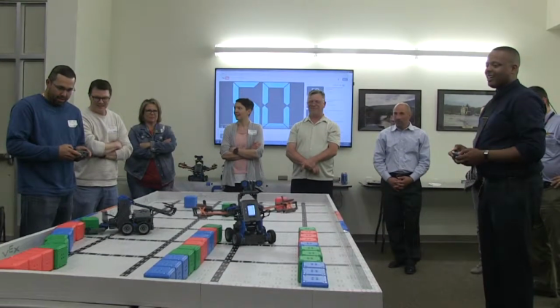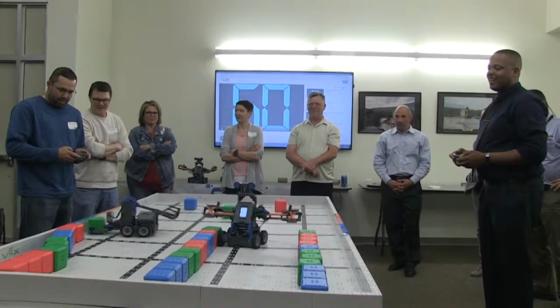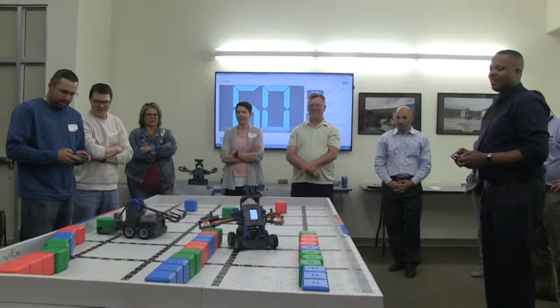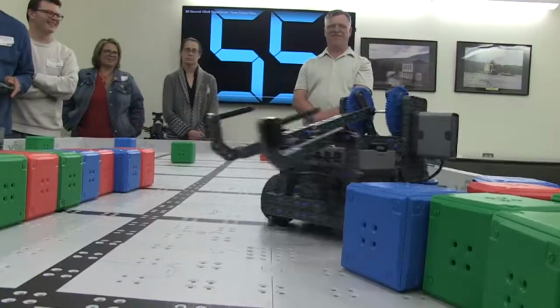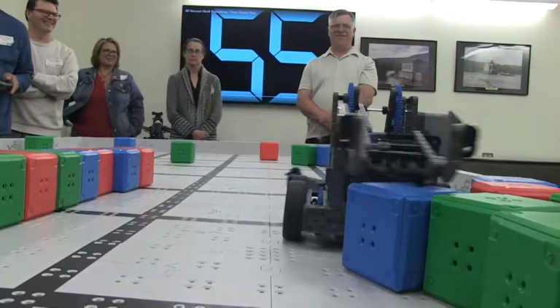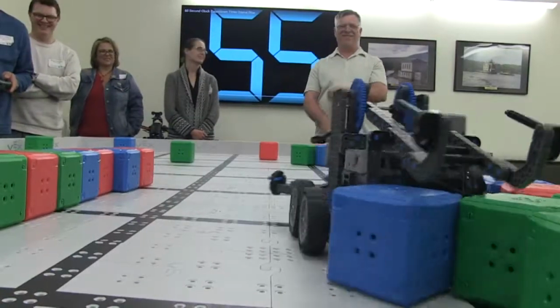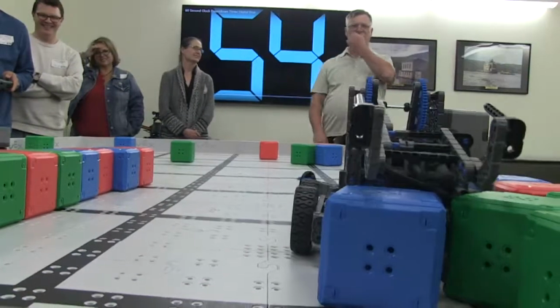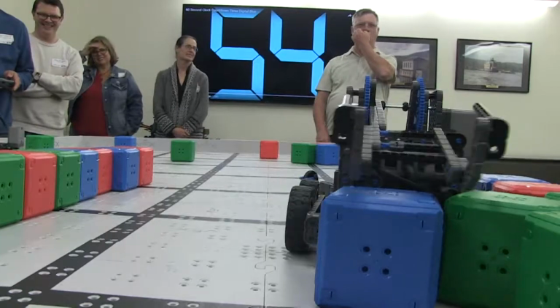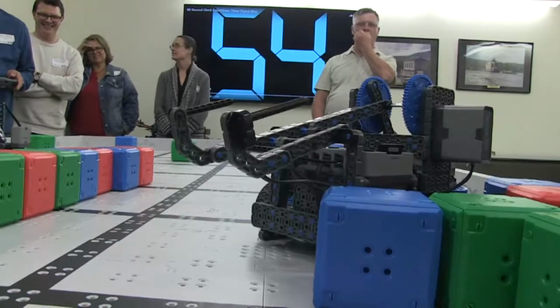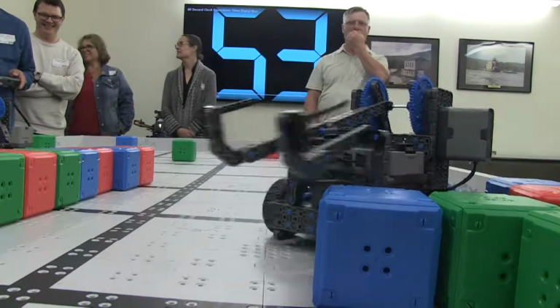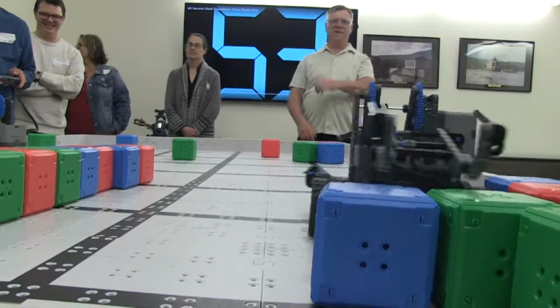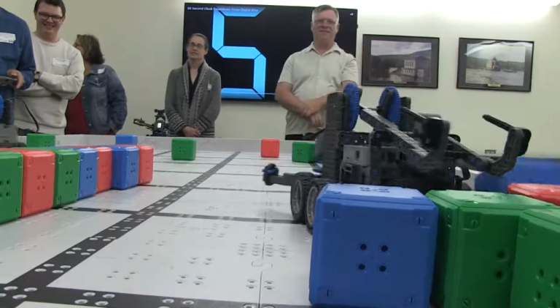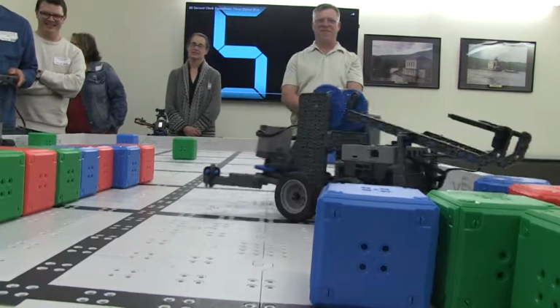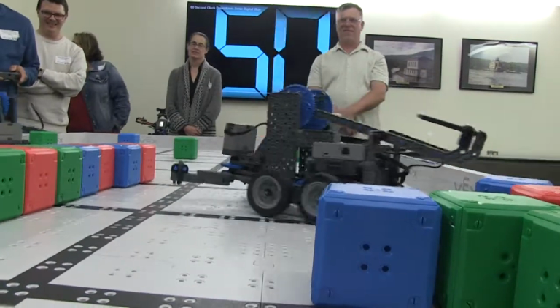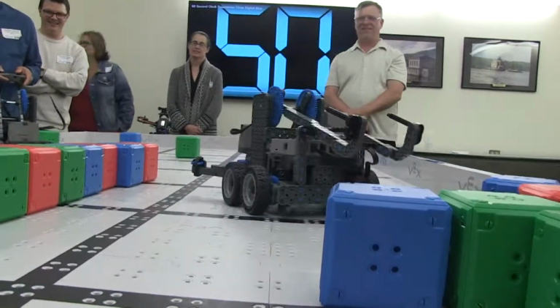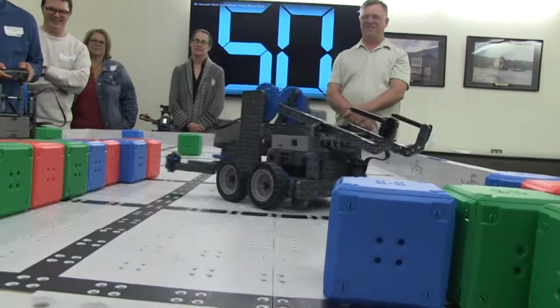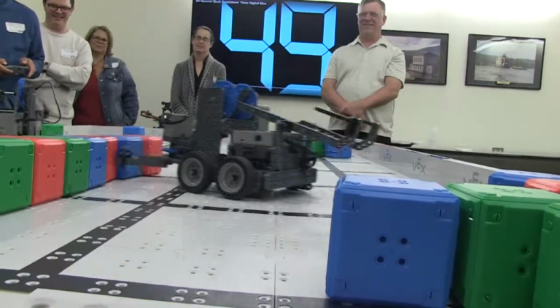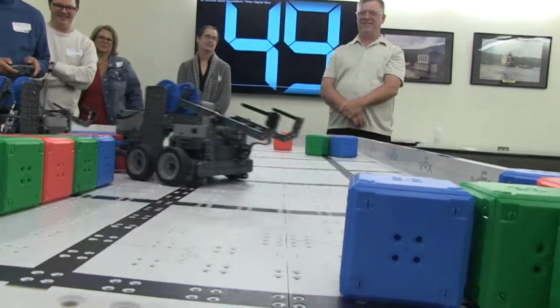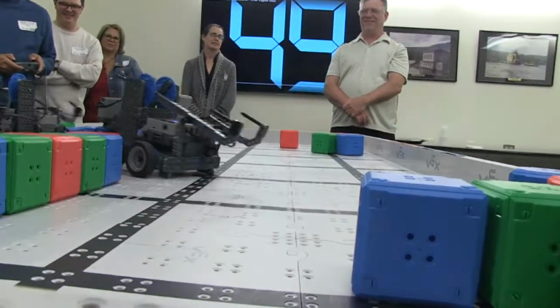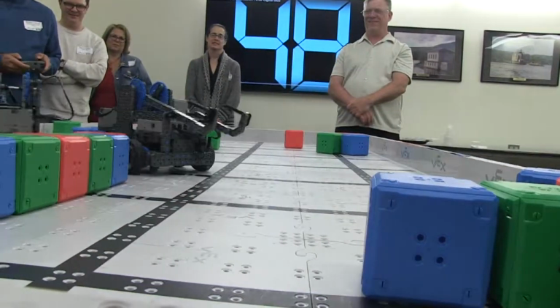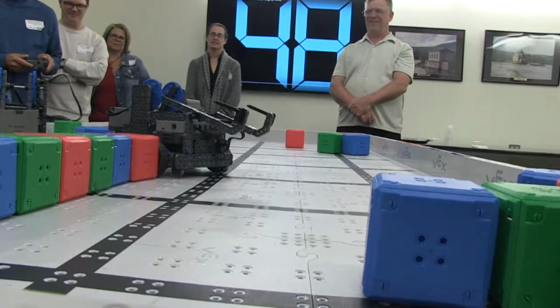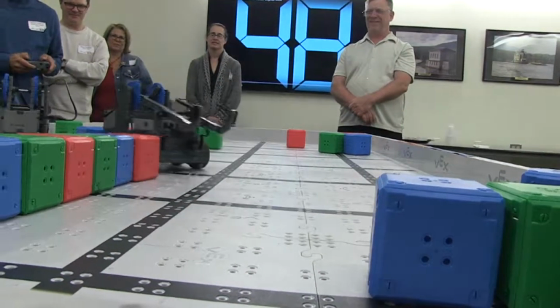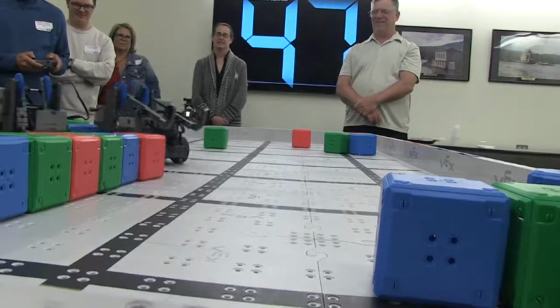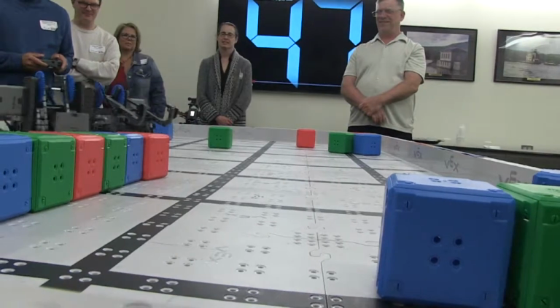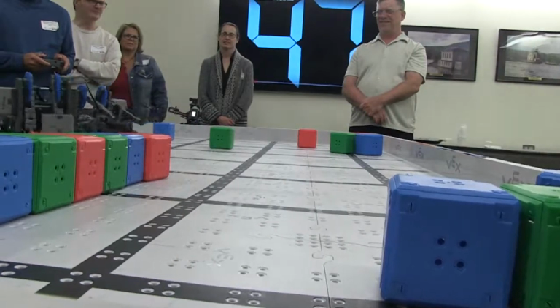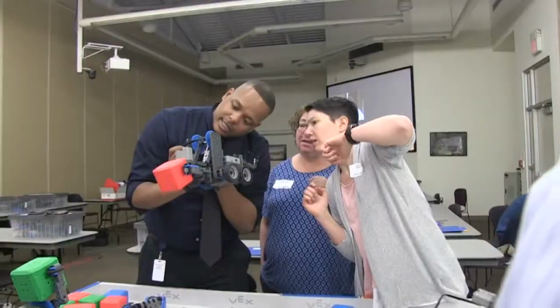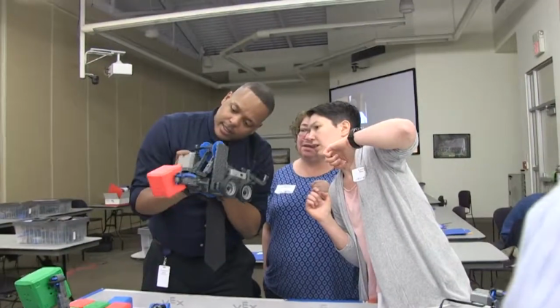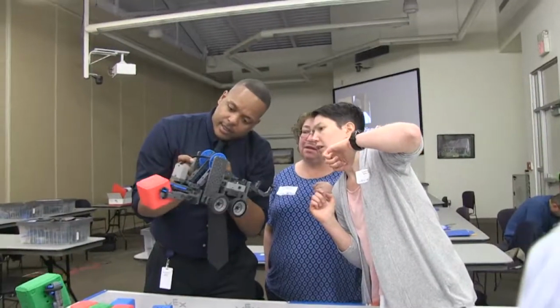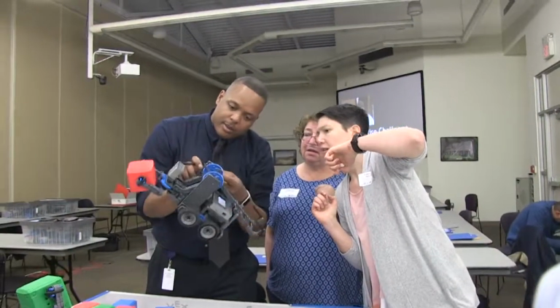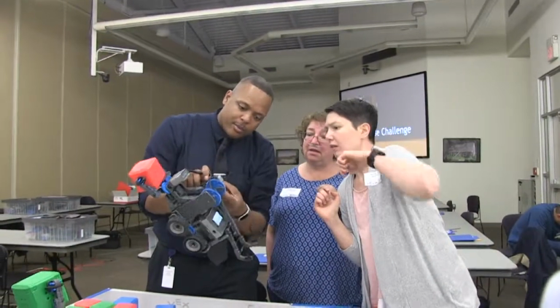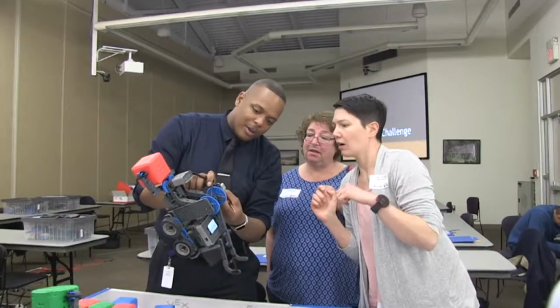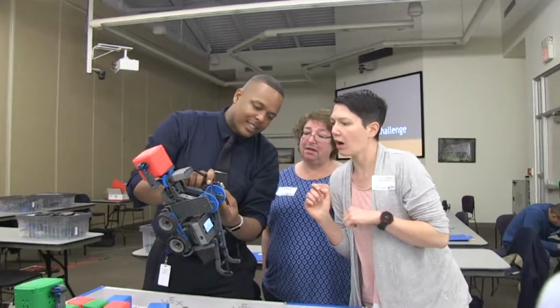VEX IQ is a snap-together robotic system designed to get students engaged in hands-on learning in the areas of science, technology, engineering, and math.